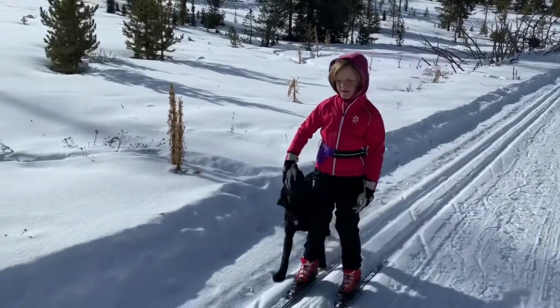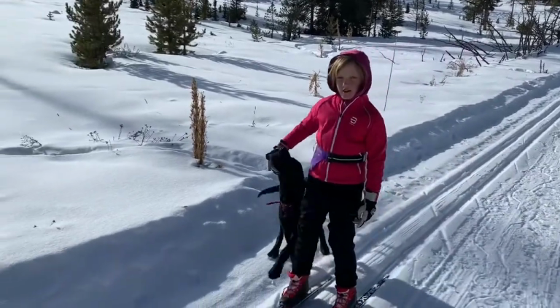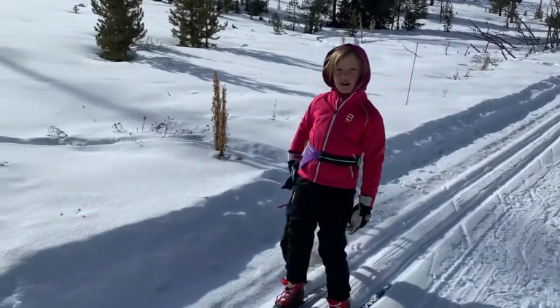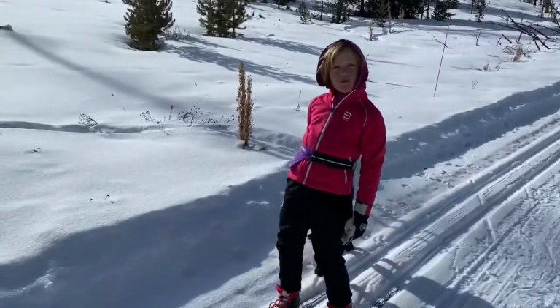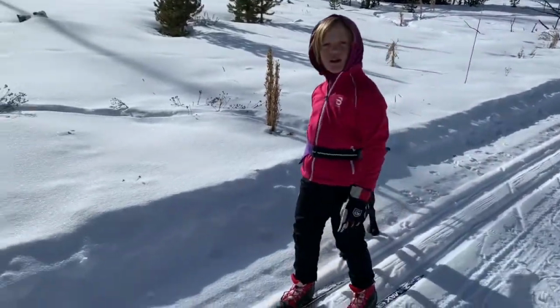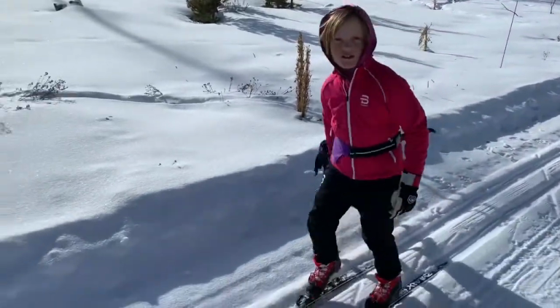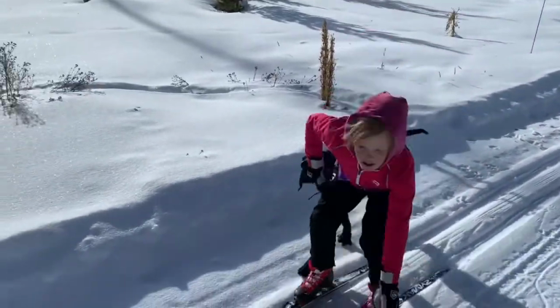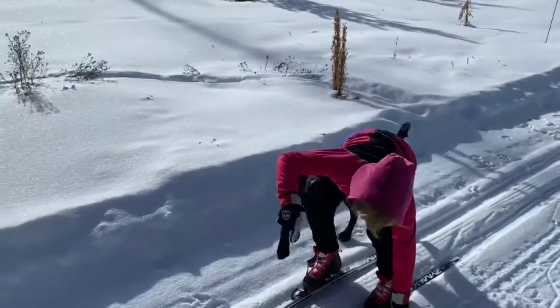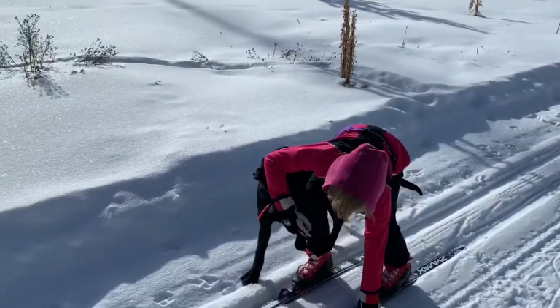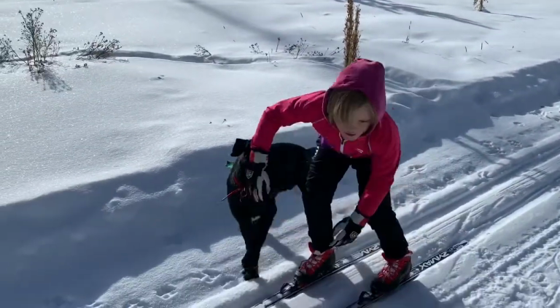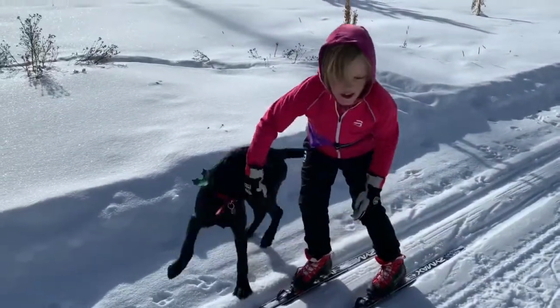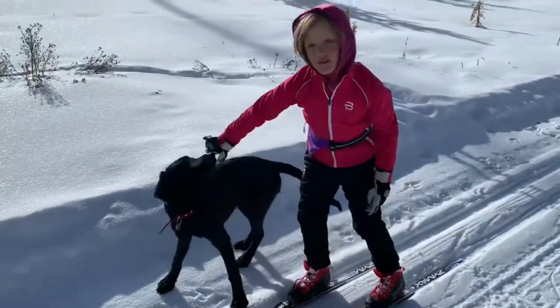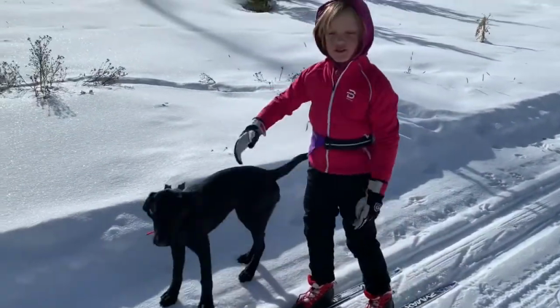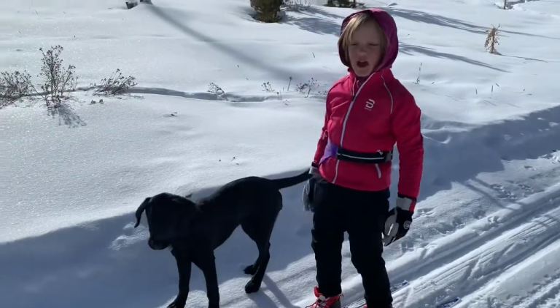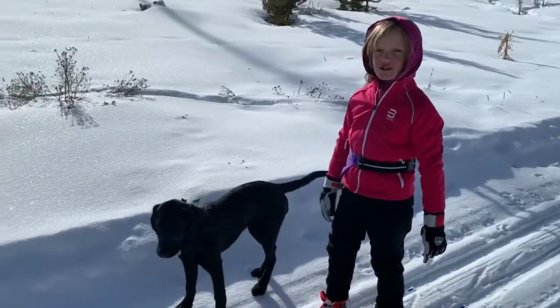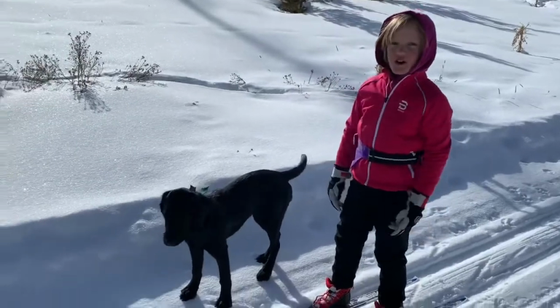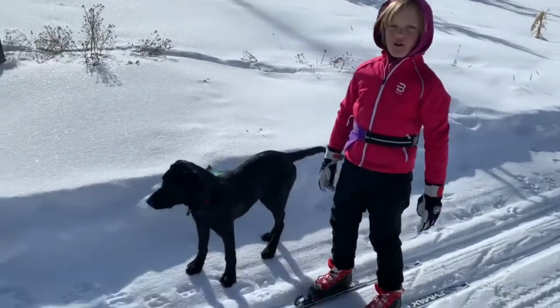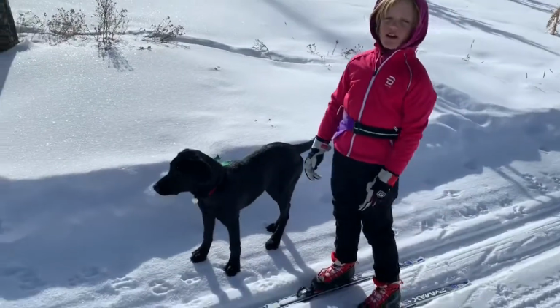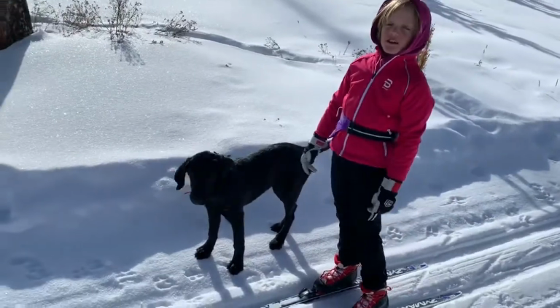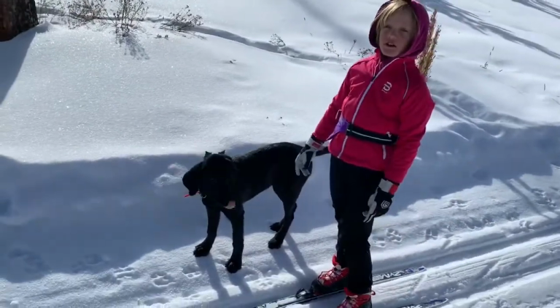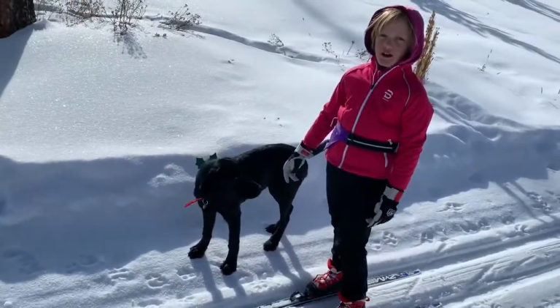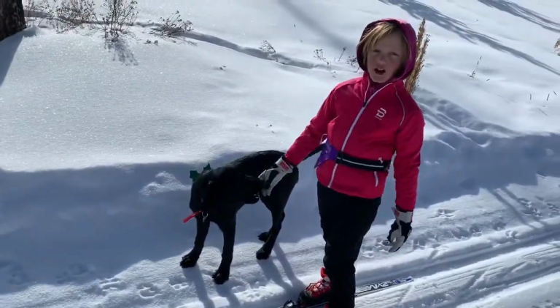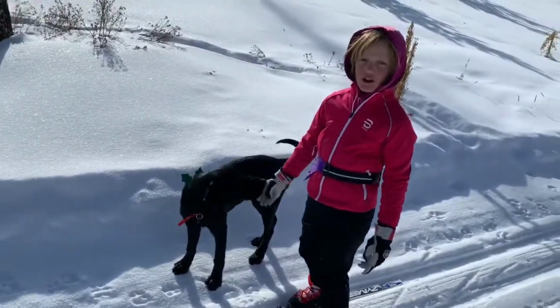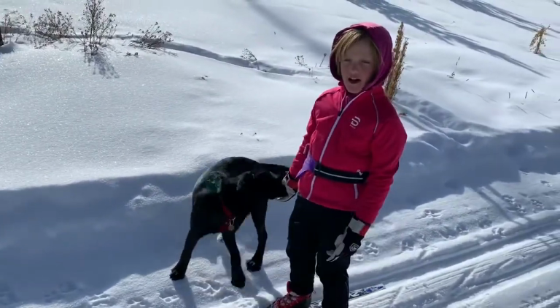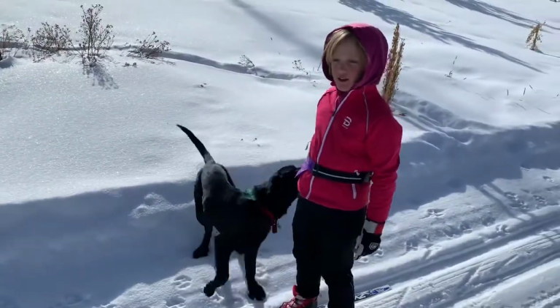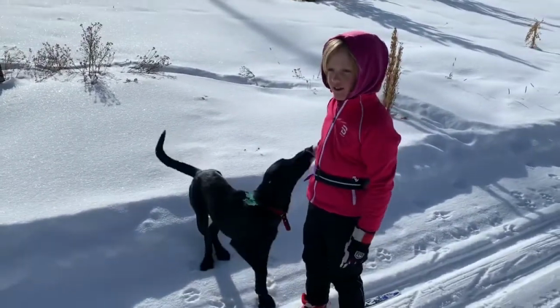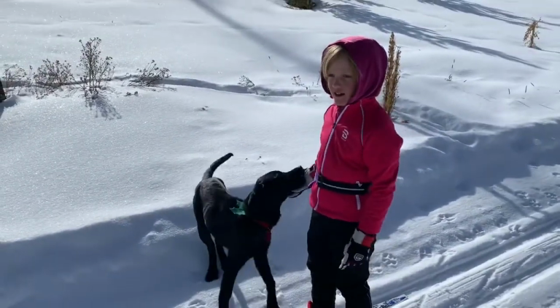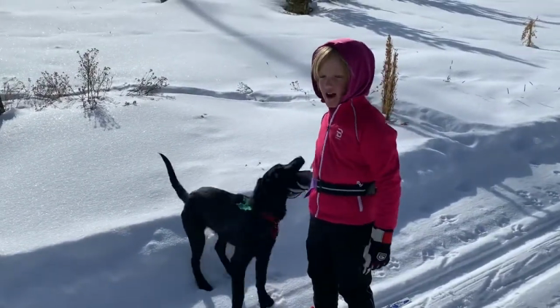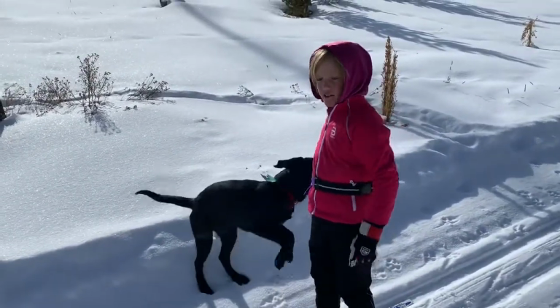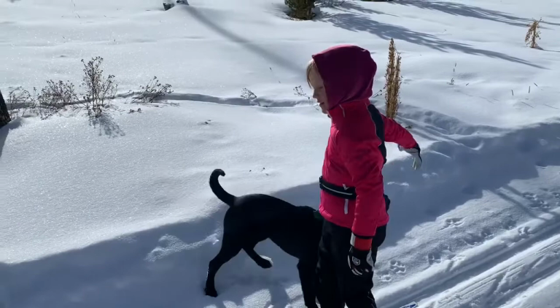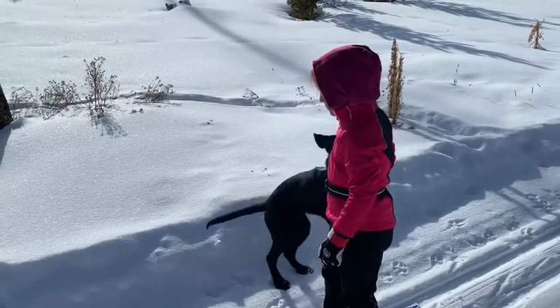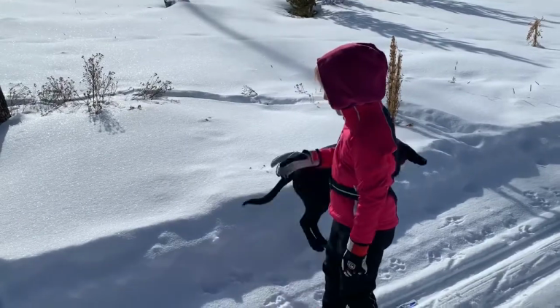It's important to not have to get out of the track when you're going down this kind of steep hill.